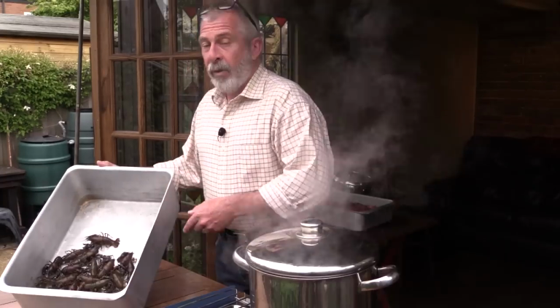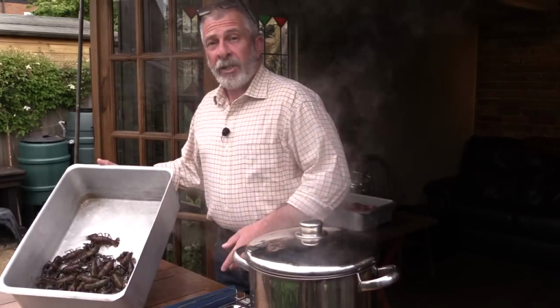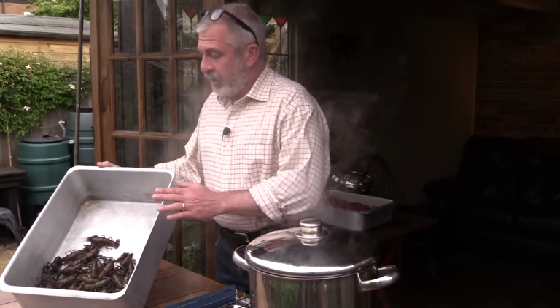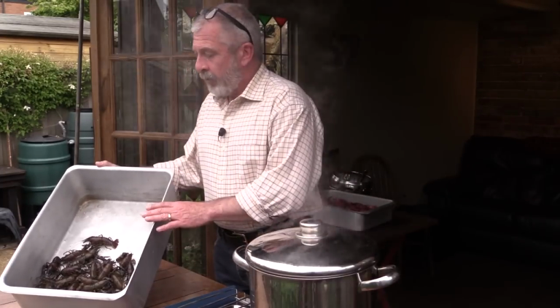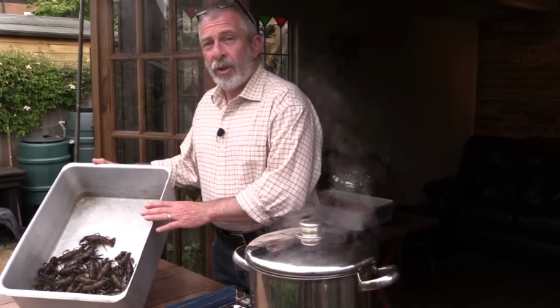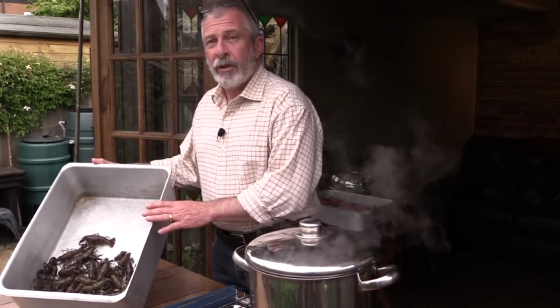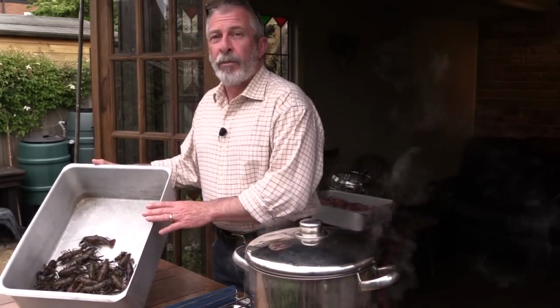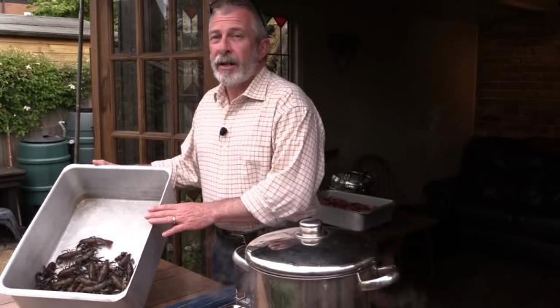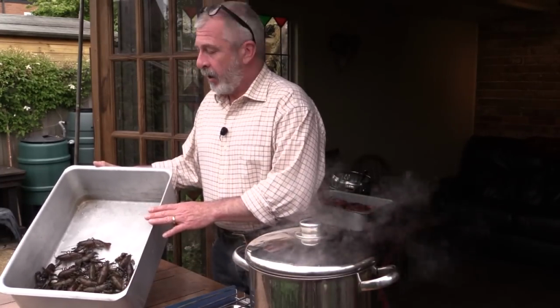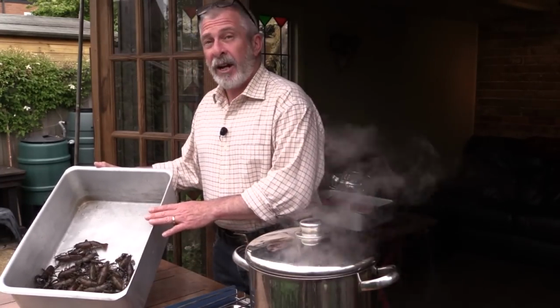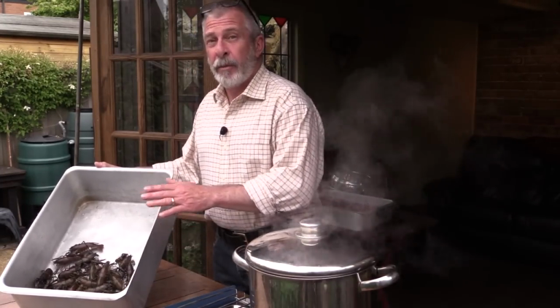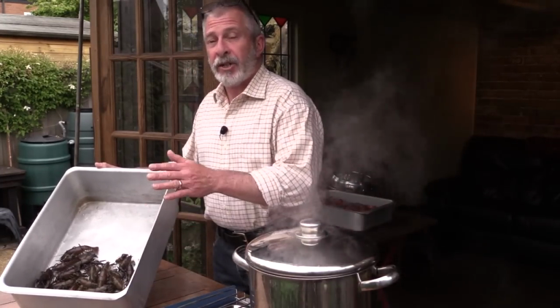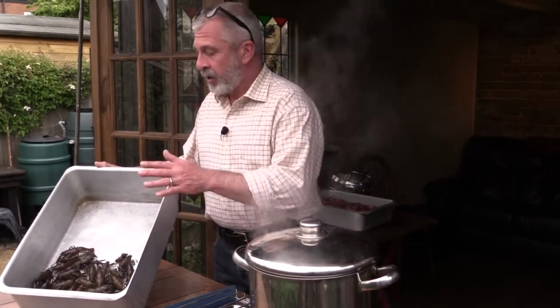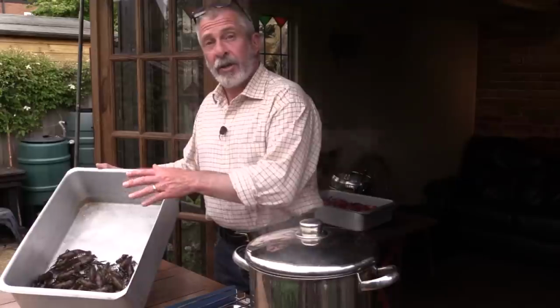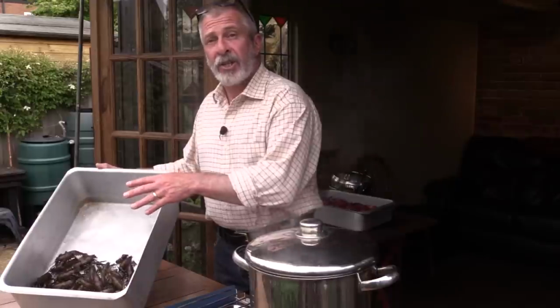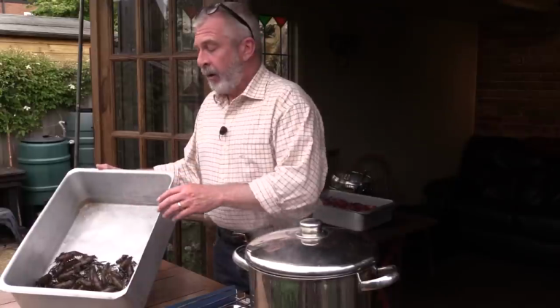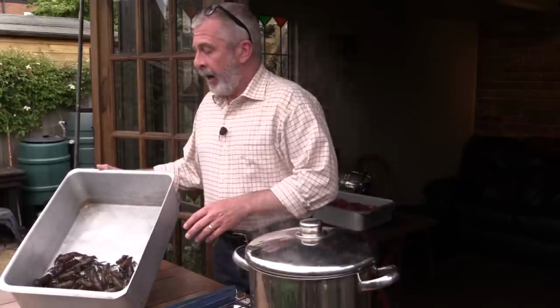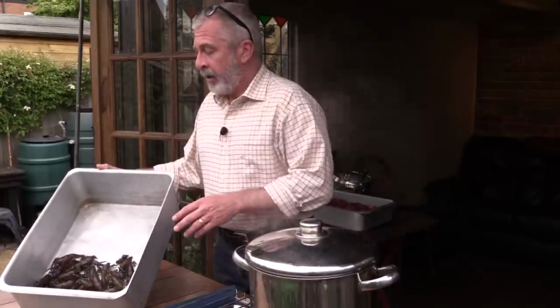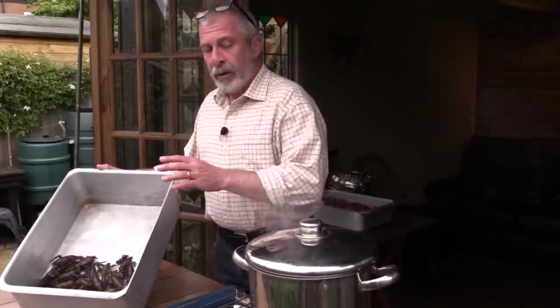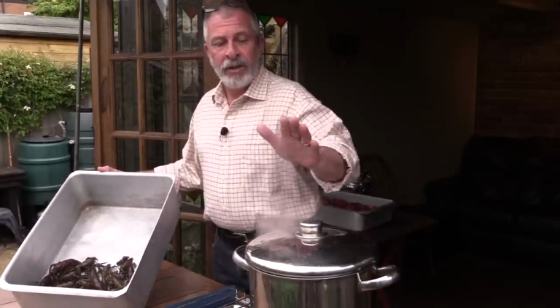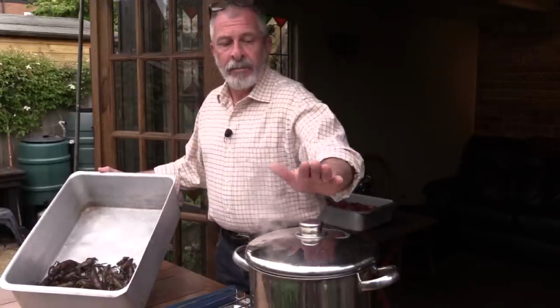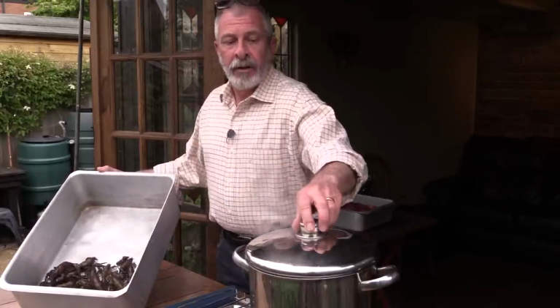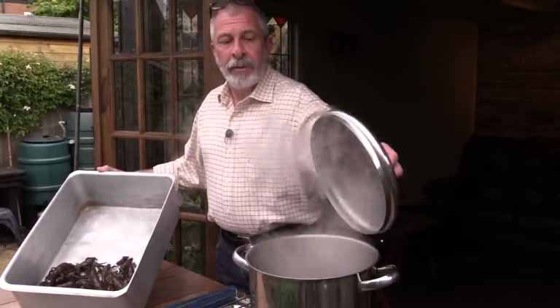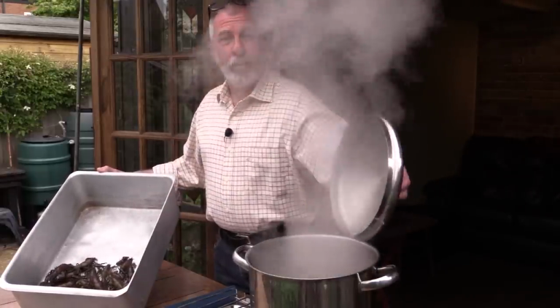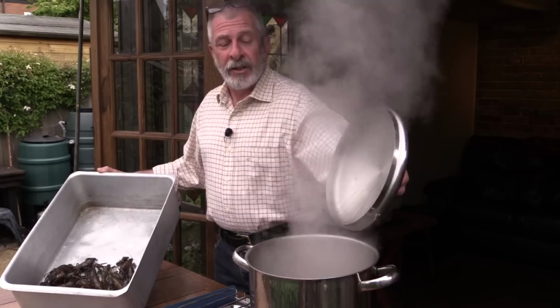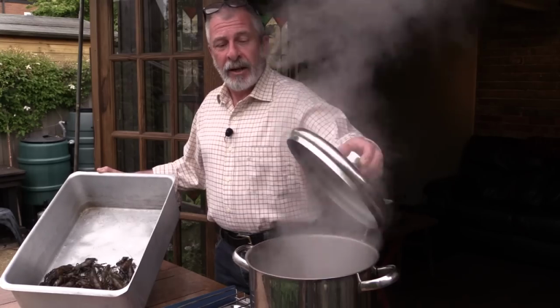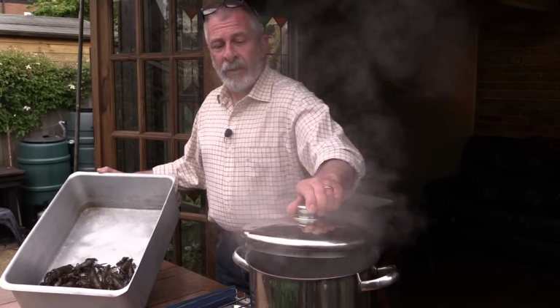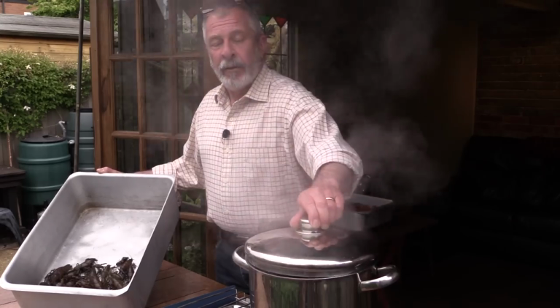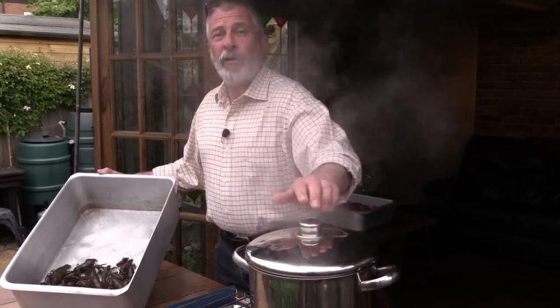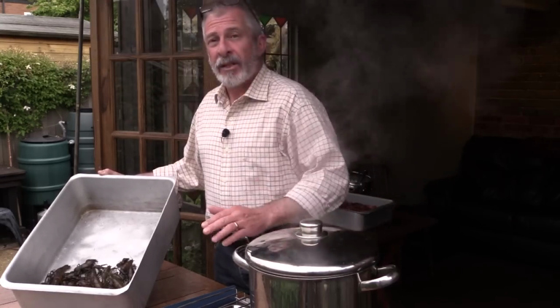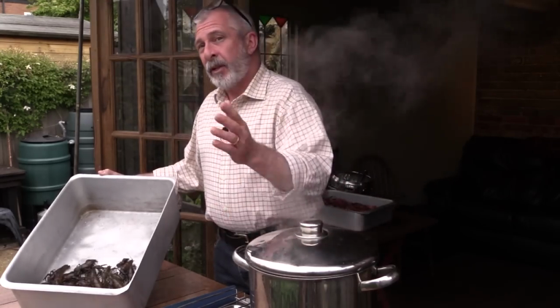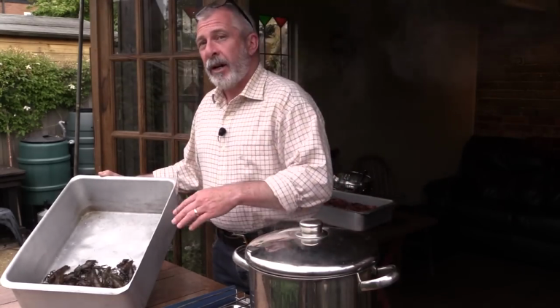Here are our crayfish. We caught plenty today and I've had to cook them in batches. This is the last batch and I'm going to put them into some rapidly boiling water. Five minutes, then straight out.